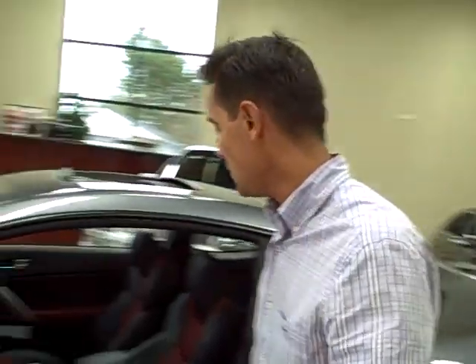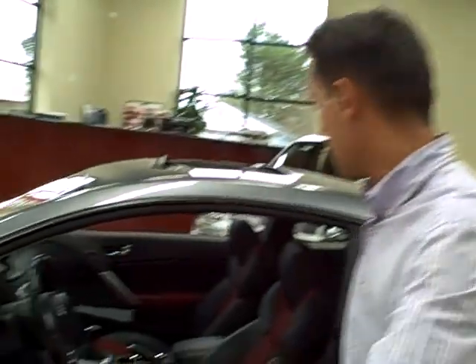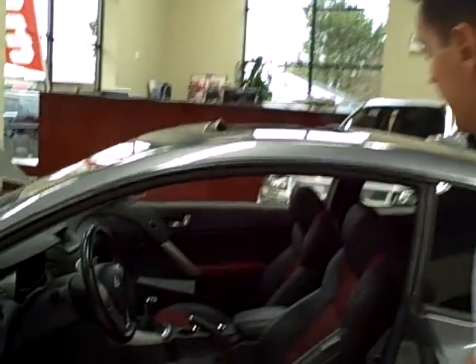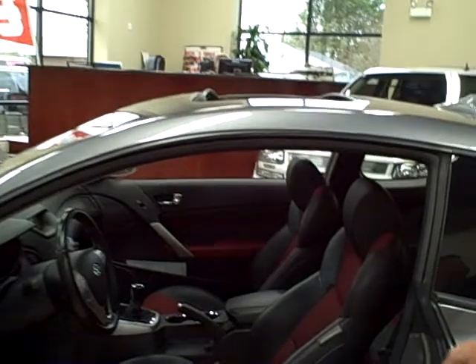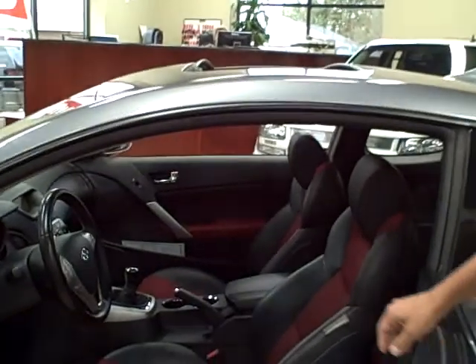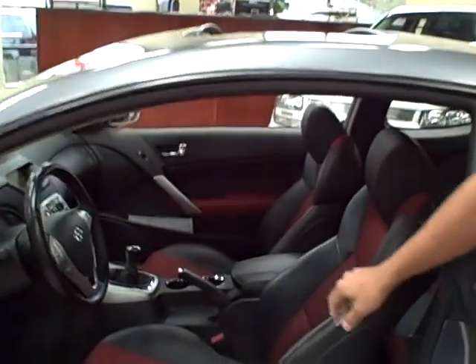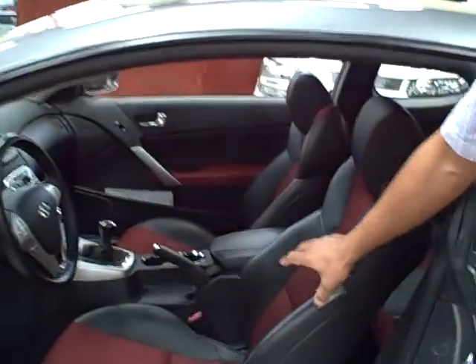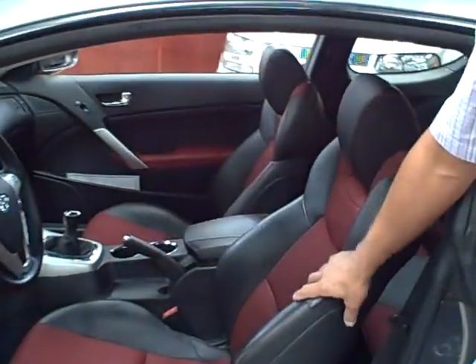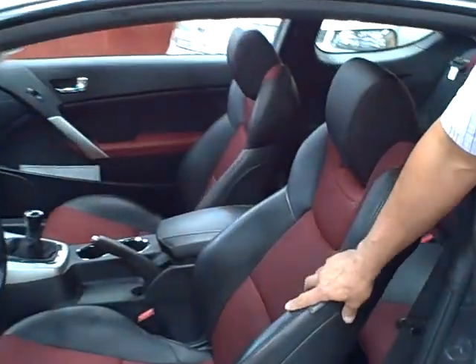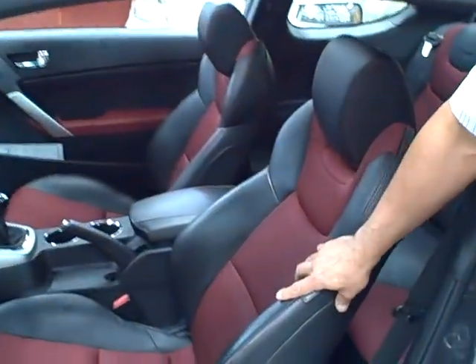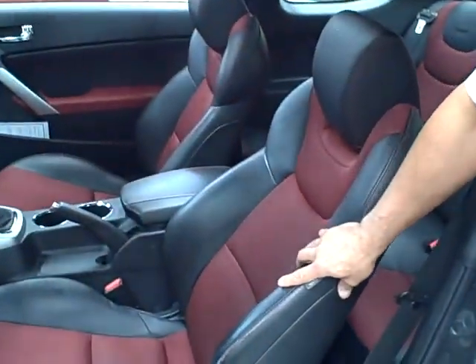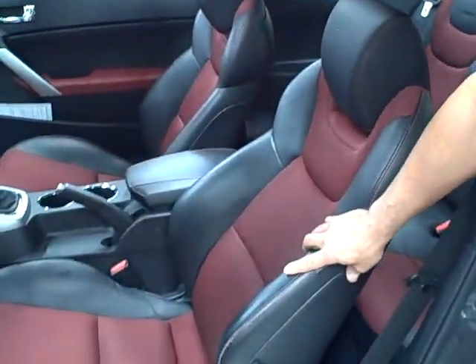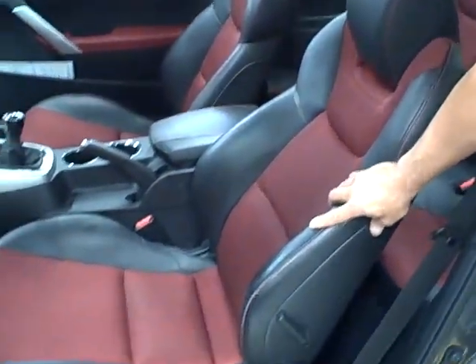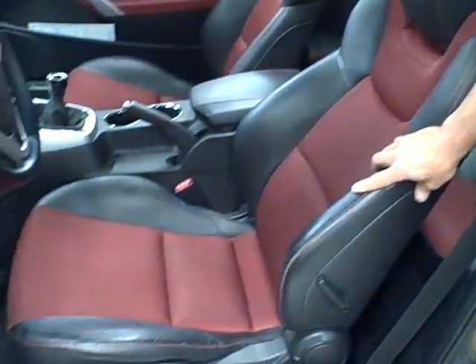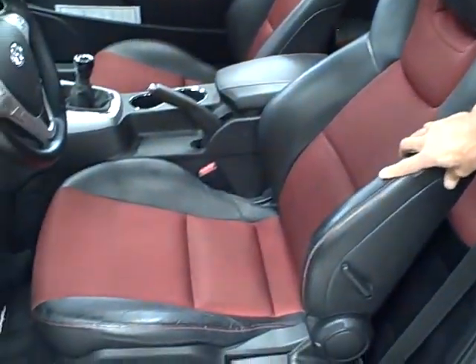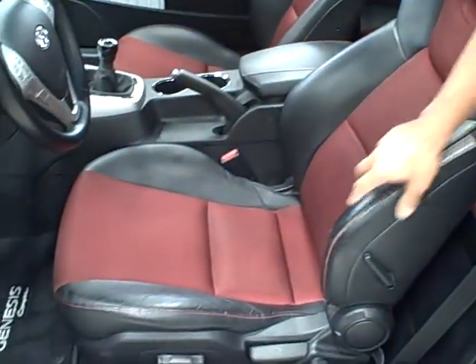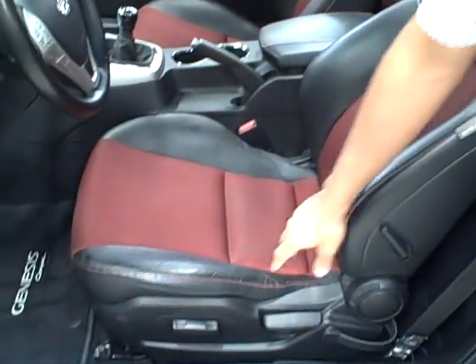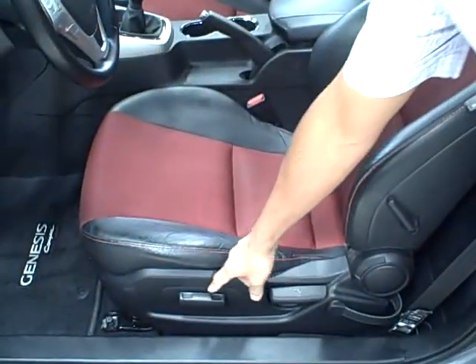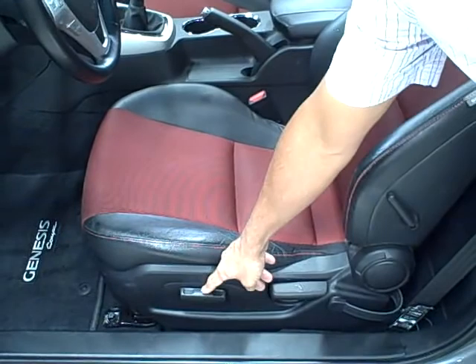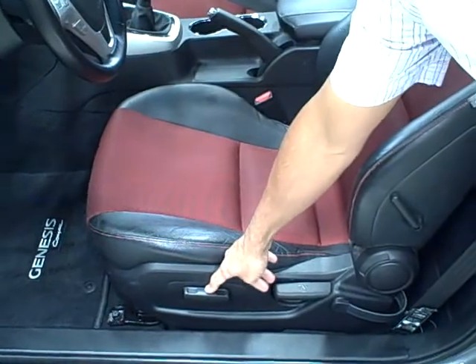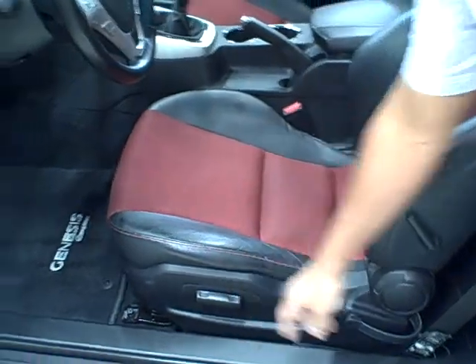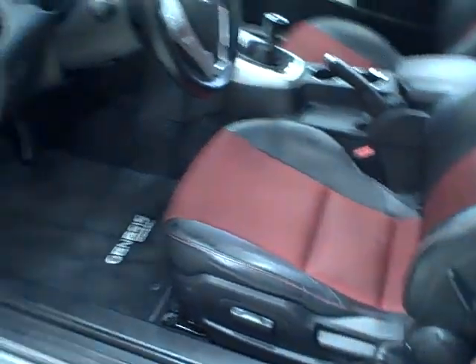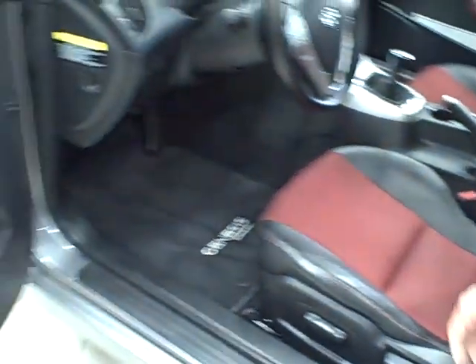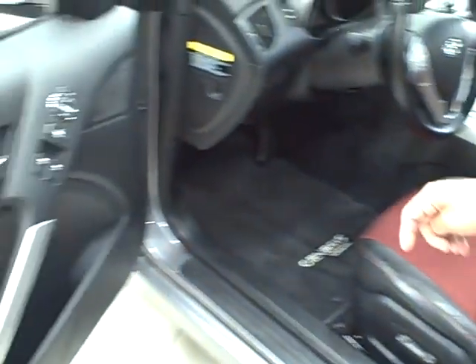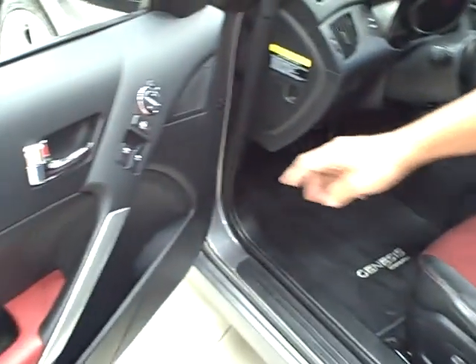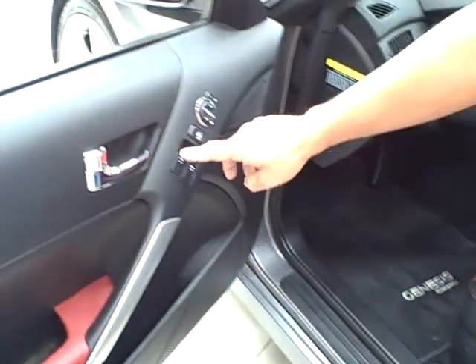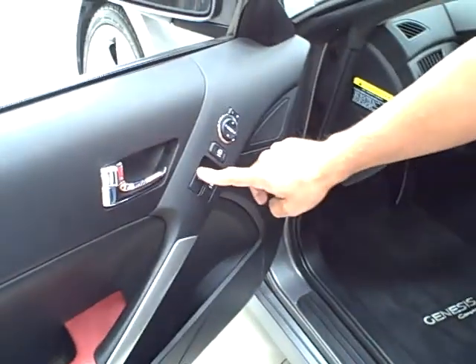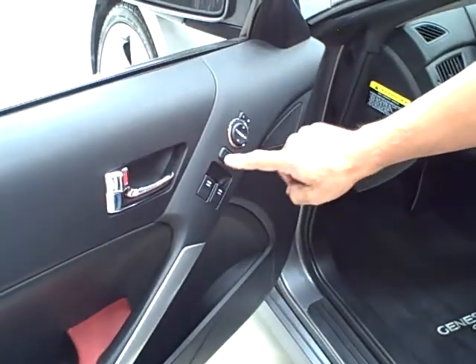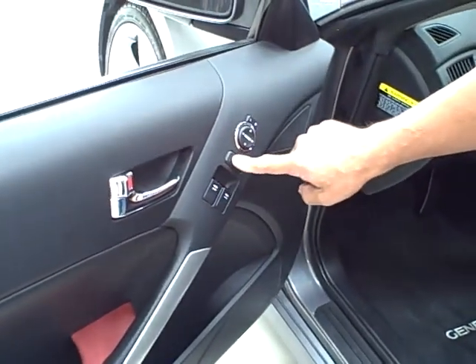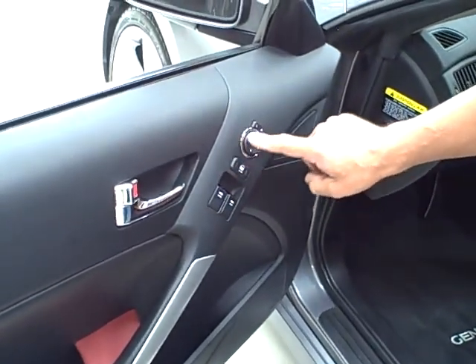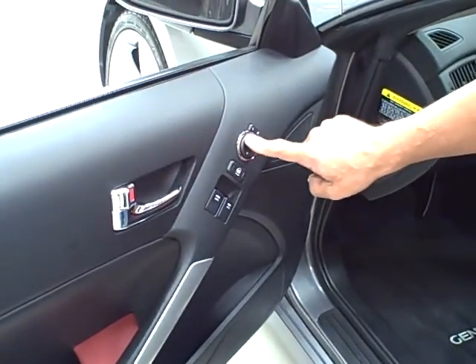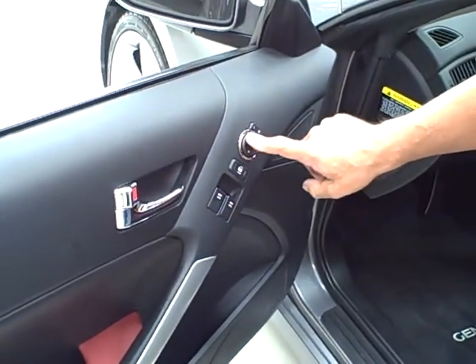Here in the interior you have two toned sport seats which are leather, power driver seat, power windows, power locks and power mirrors.